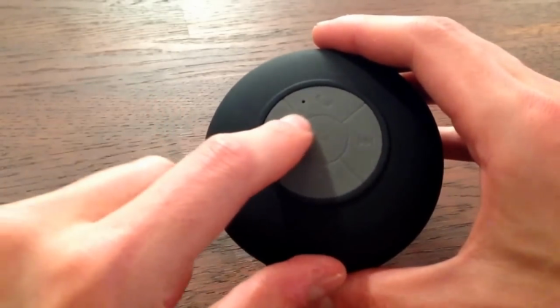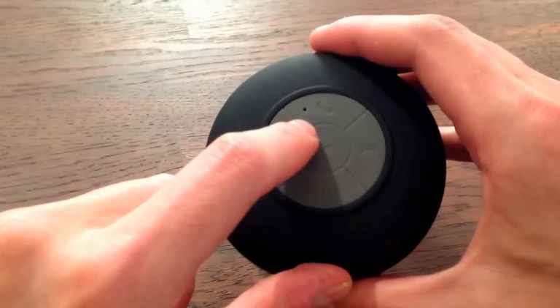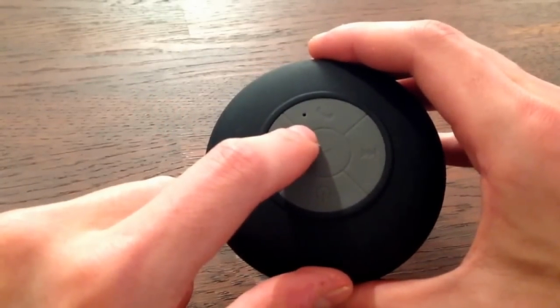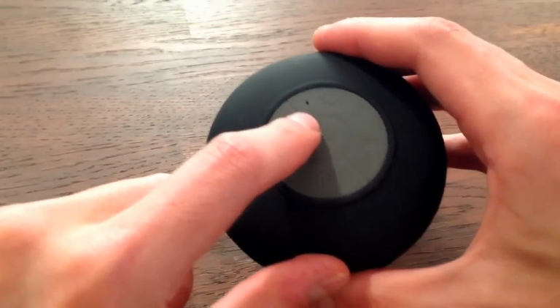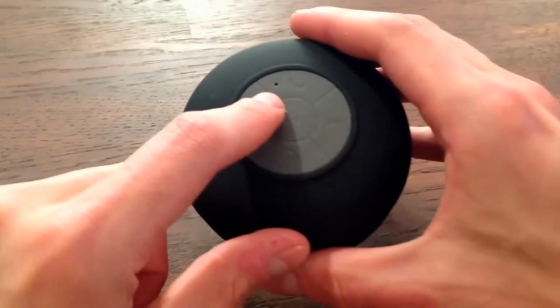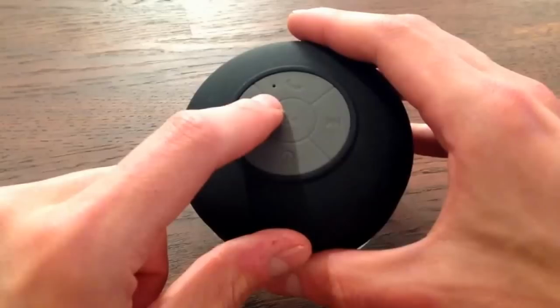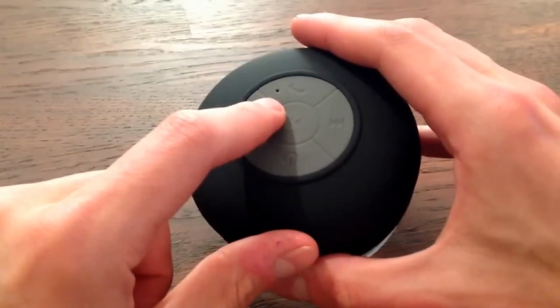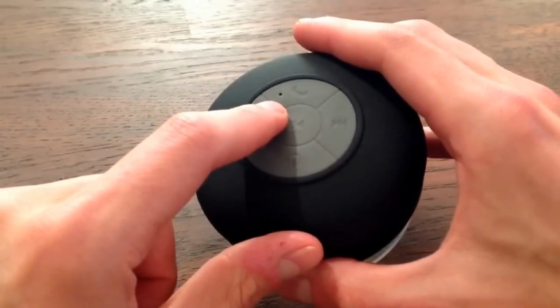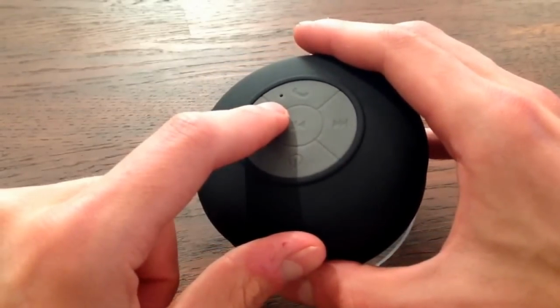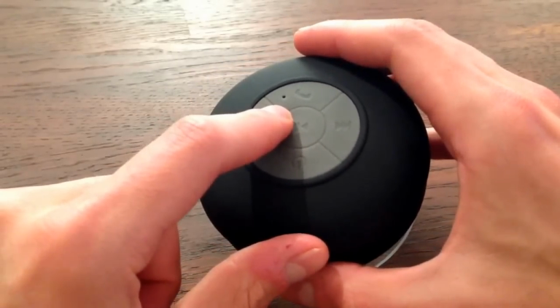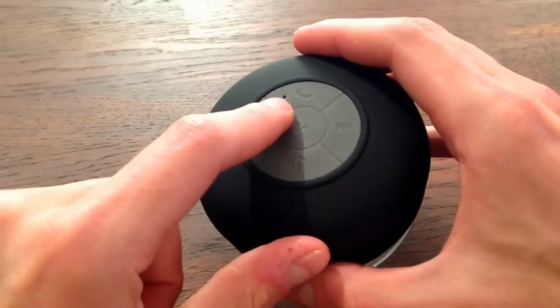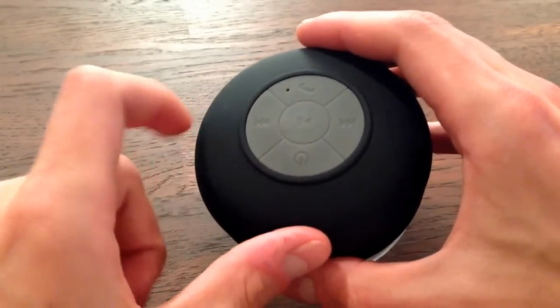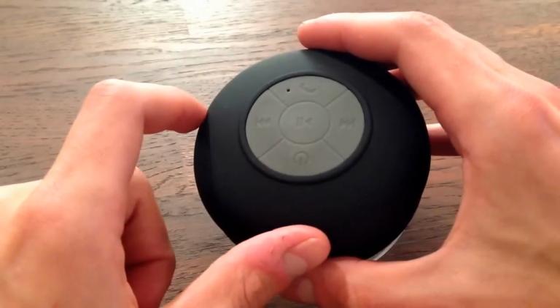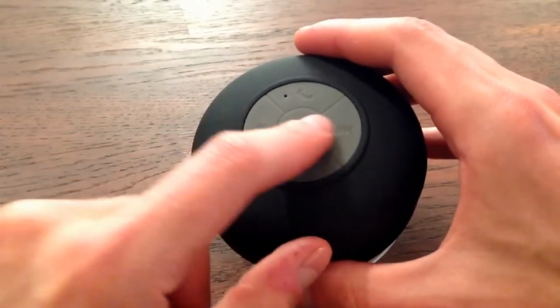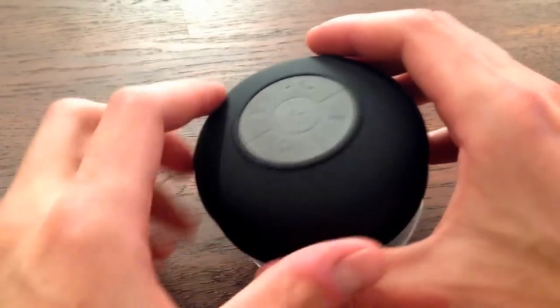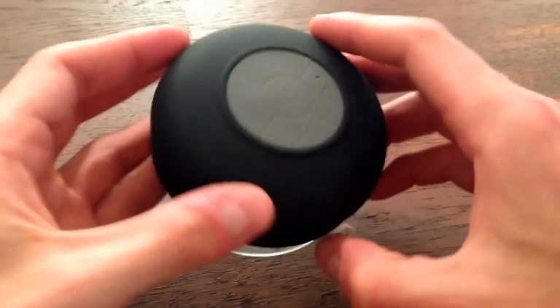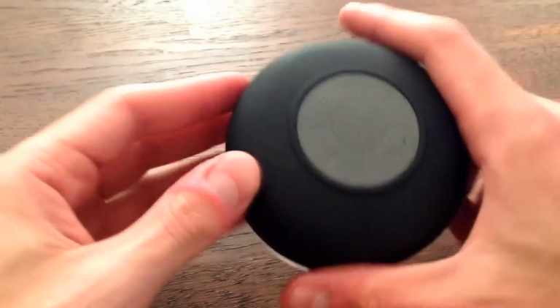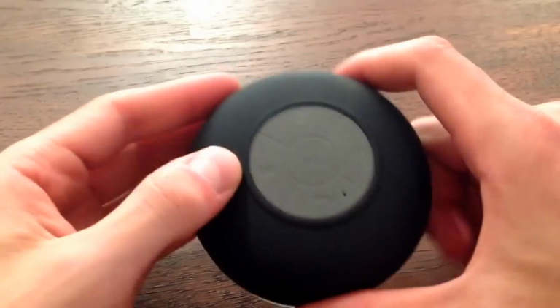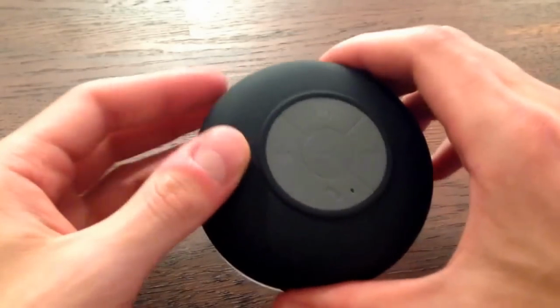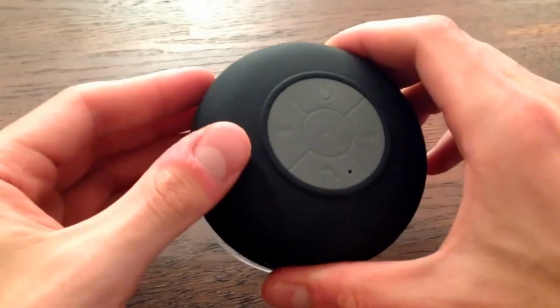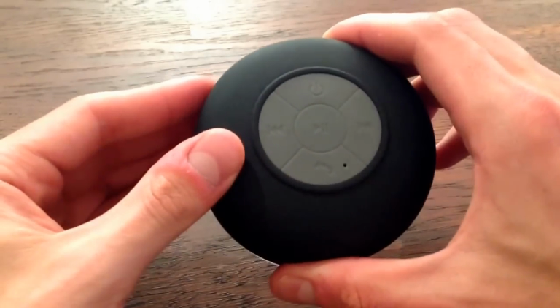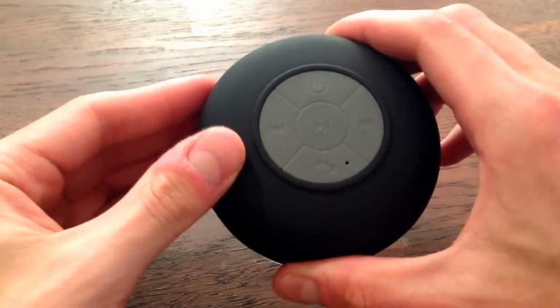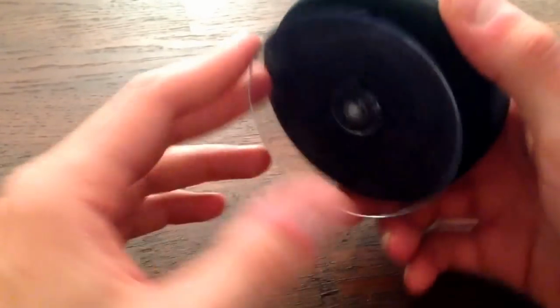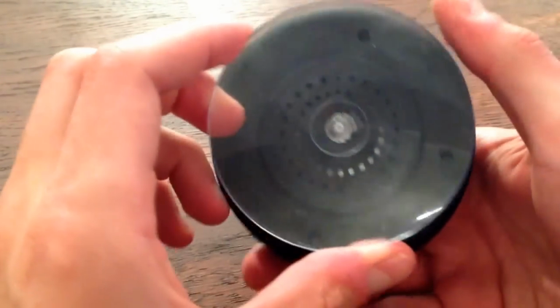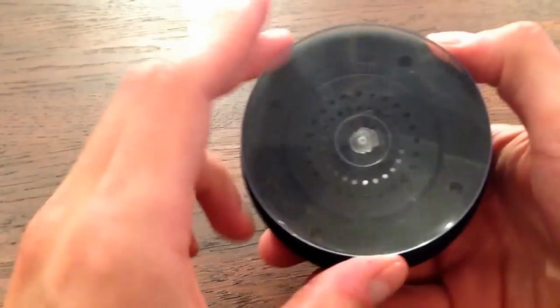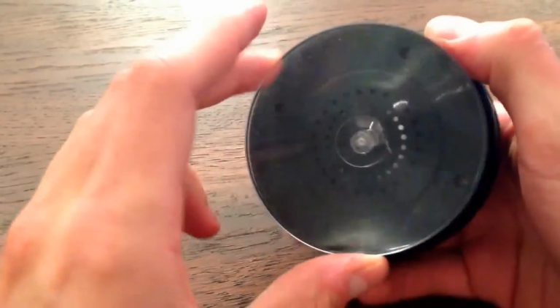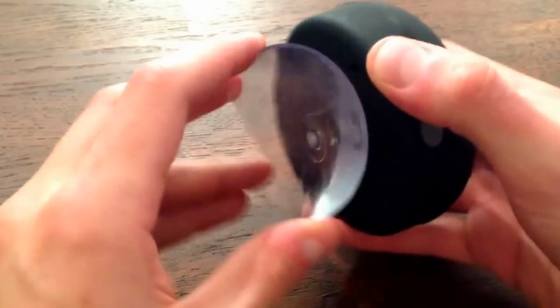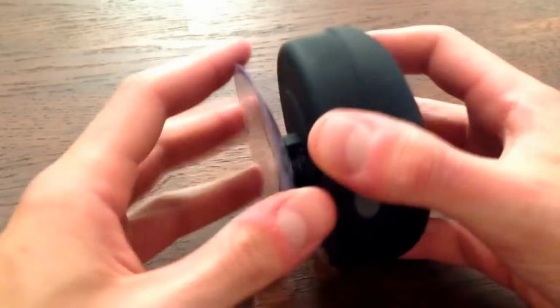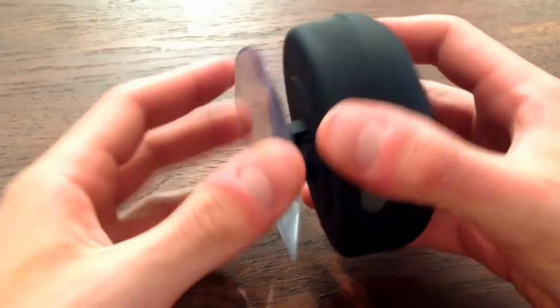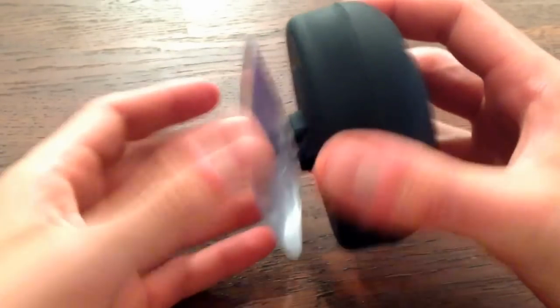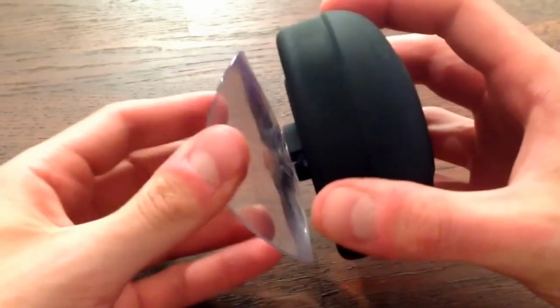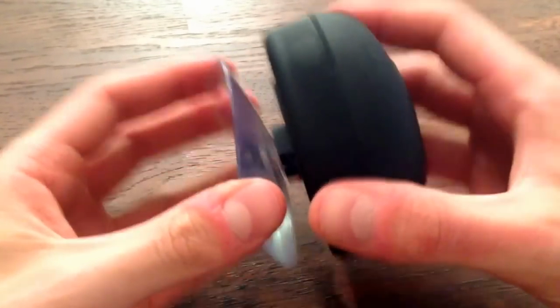You've got a little hole for a microphone because it does act as a microphone so you can use it to make phone calls as well. You've got a bunch of buttons — it orients that way. And then on the bottom you've got a big suction cup. It's pretty flexible.